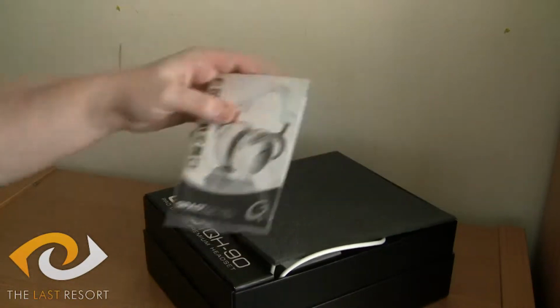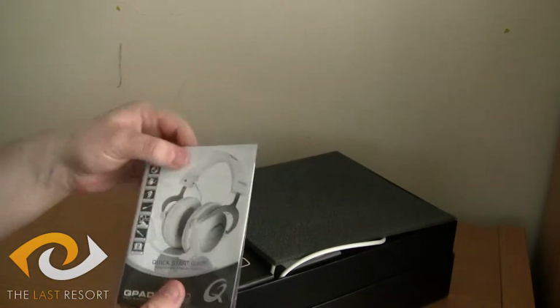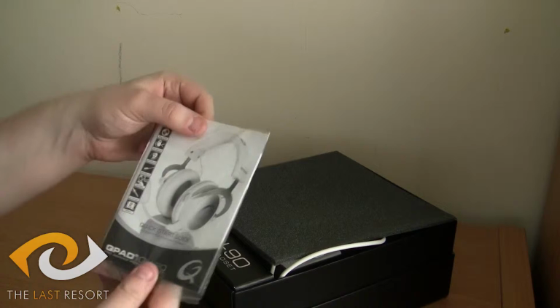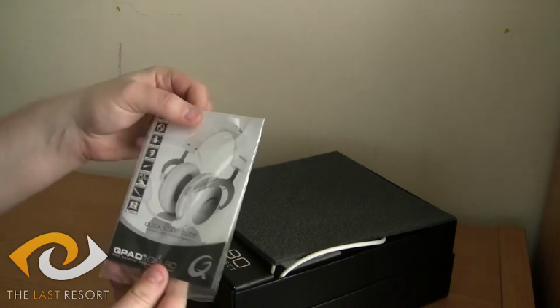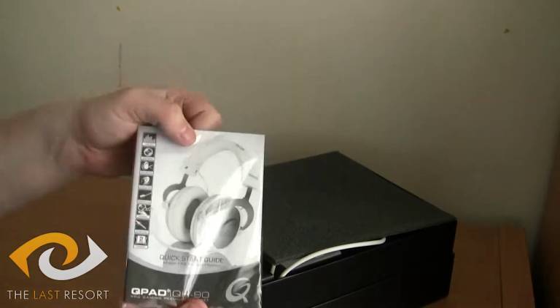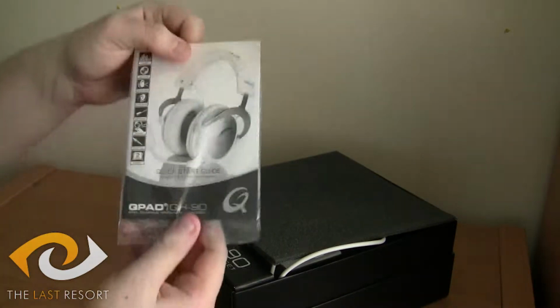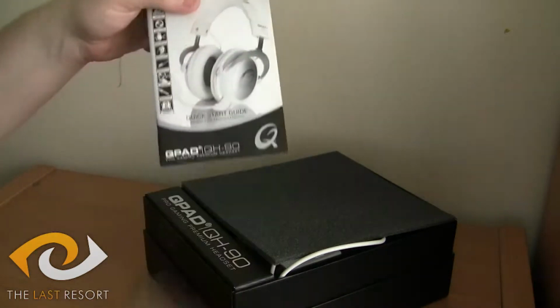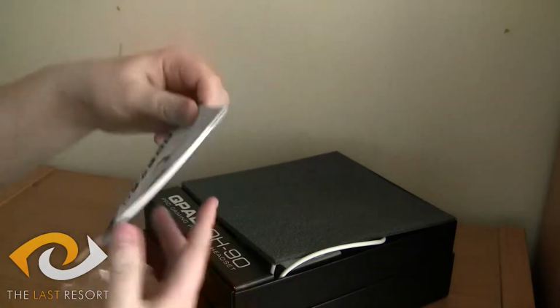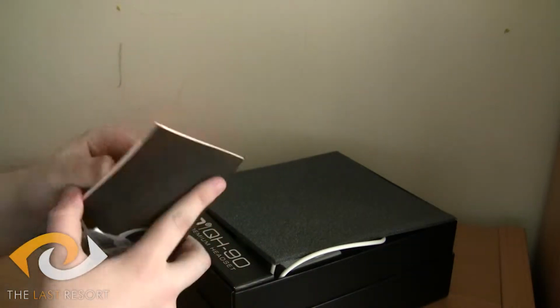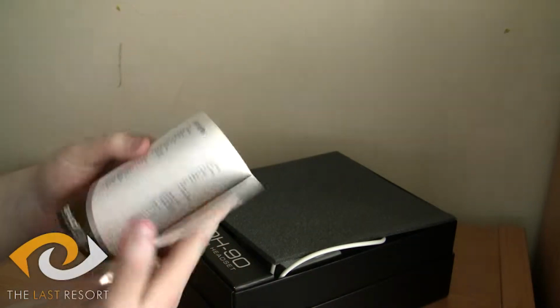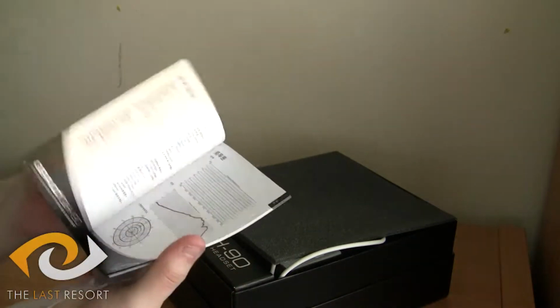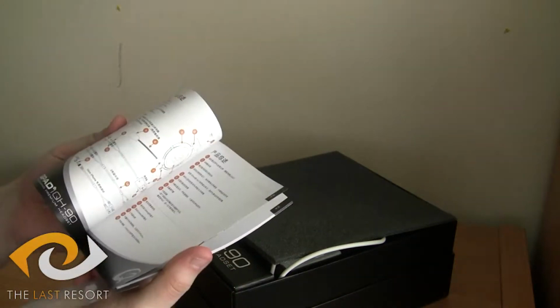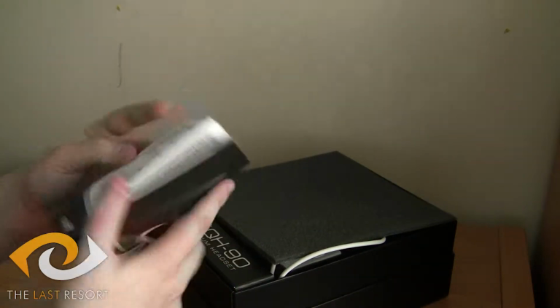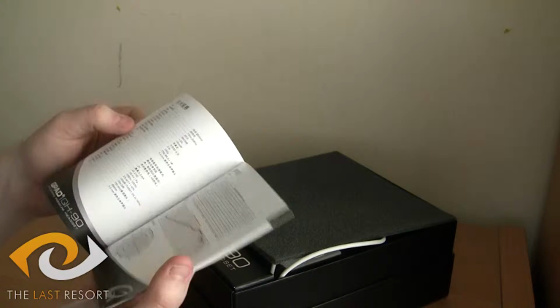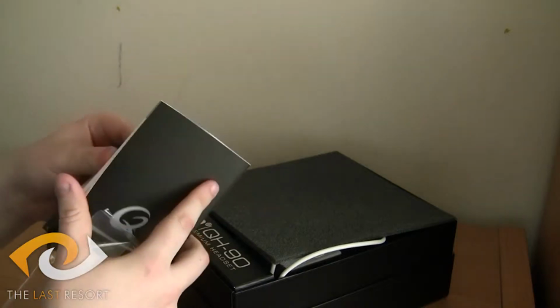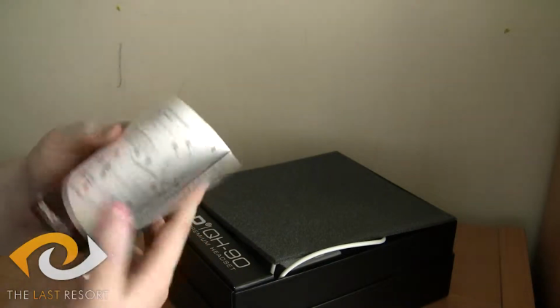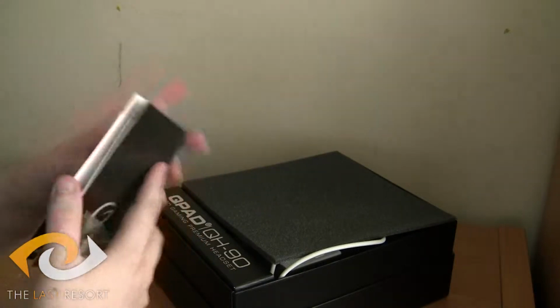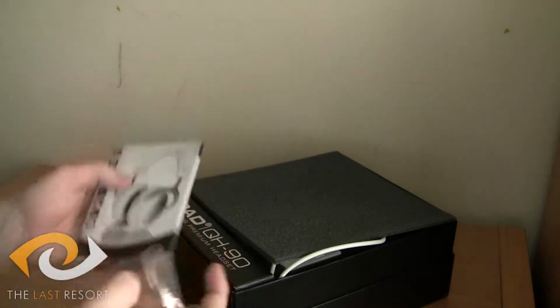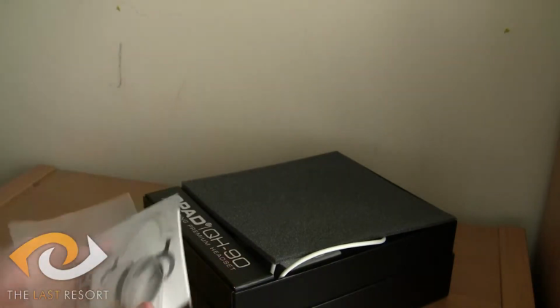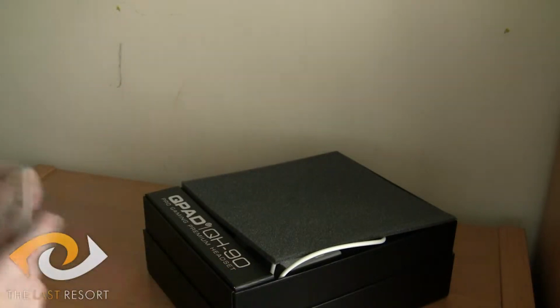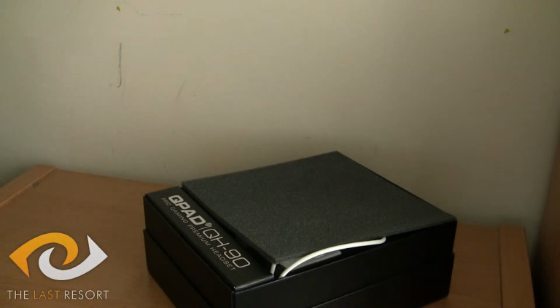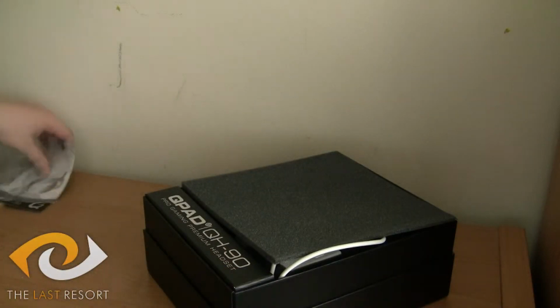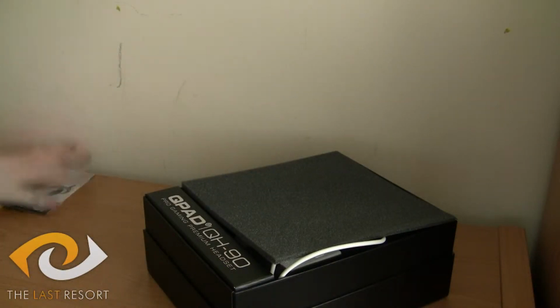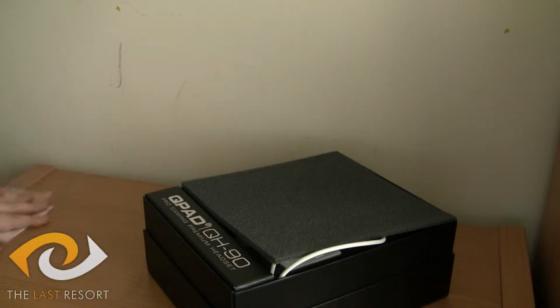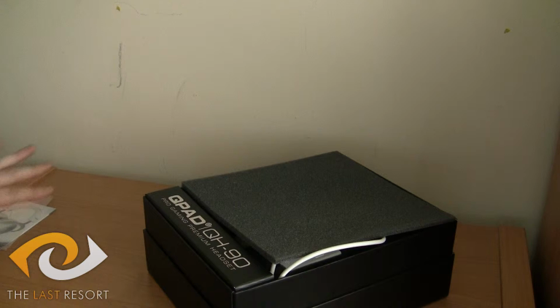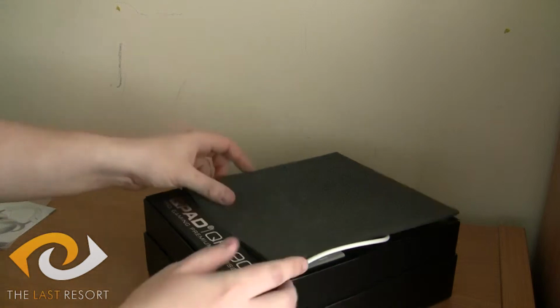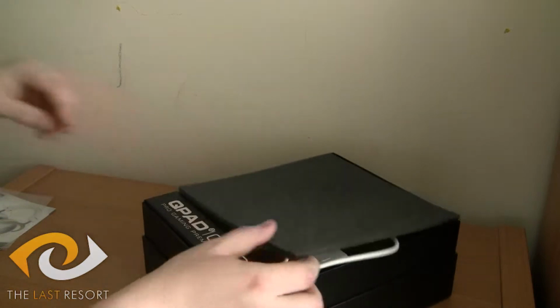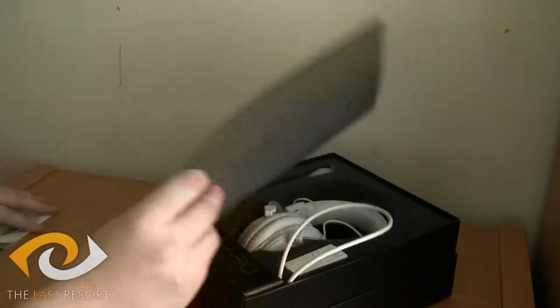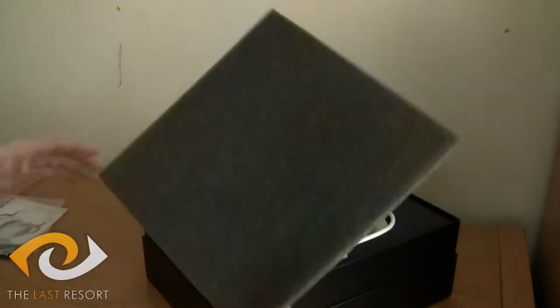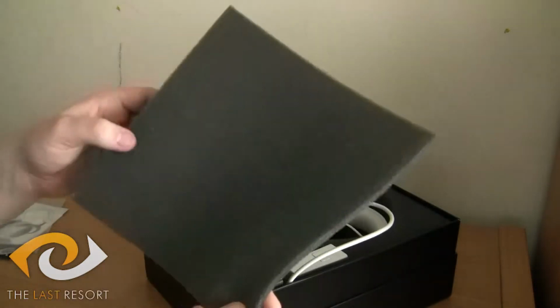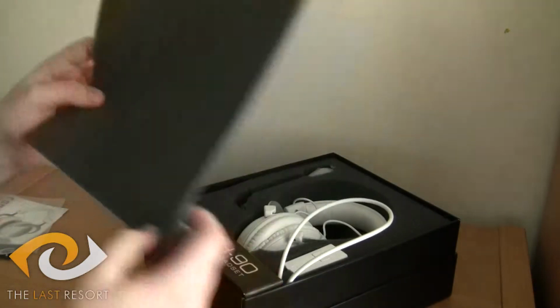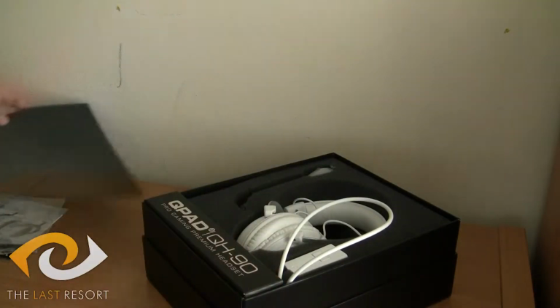So you've got your starter guide — if anybody doesn't really know what they're doing with it — it's got all the frequencies, settings, and all the usual. On top of that, we've got foam just for extra protection.